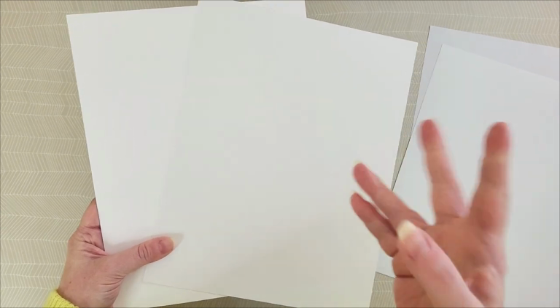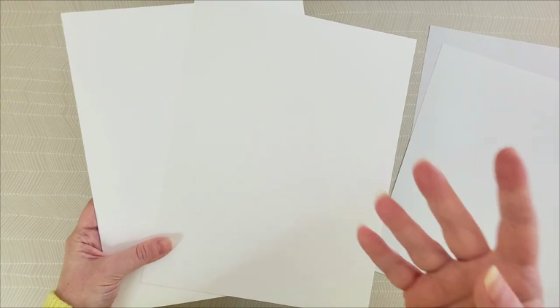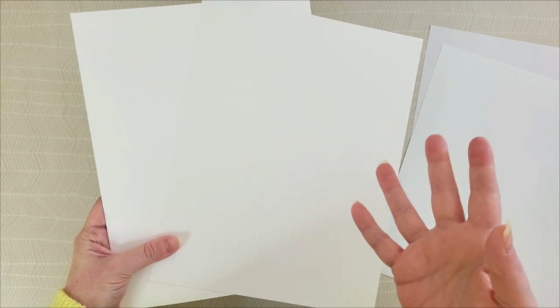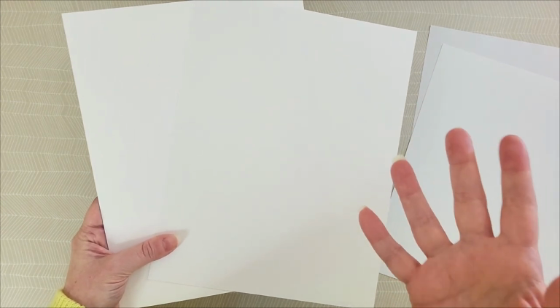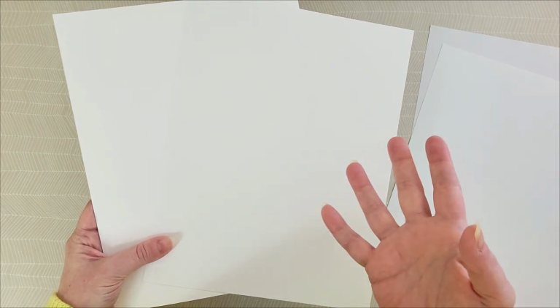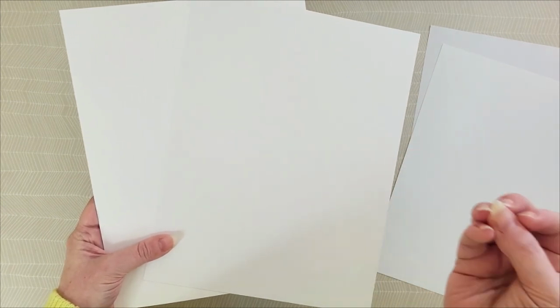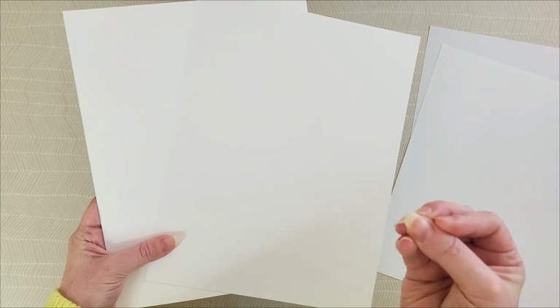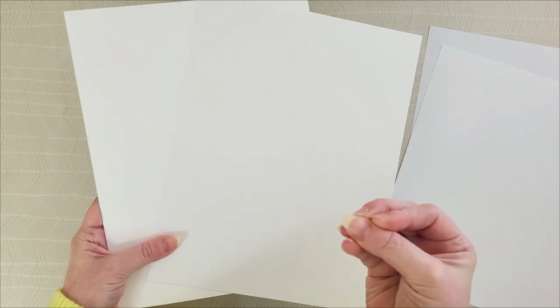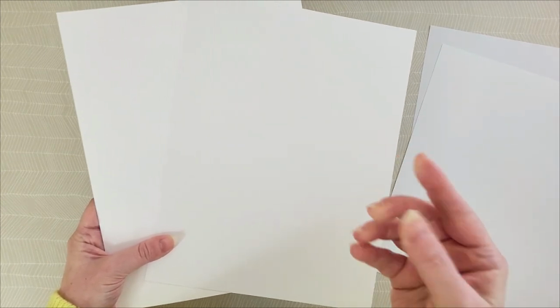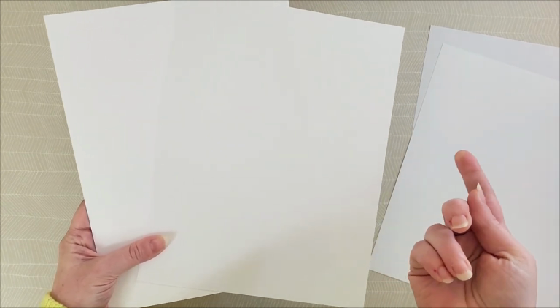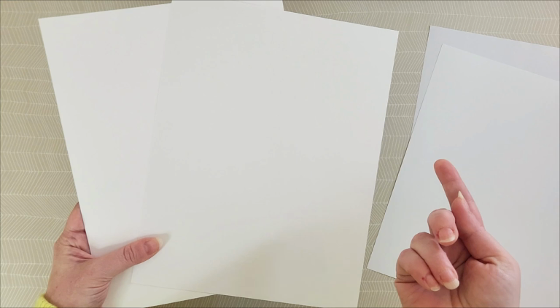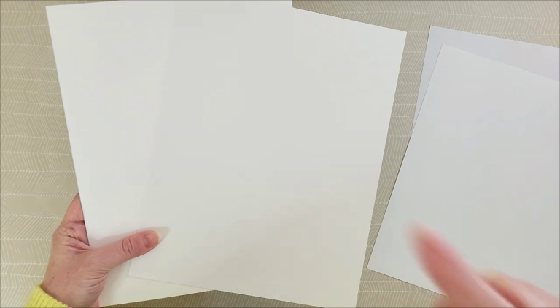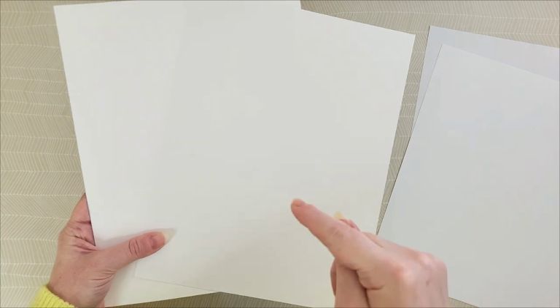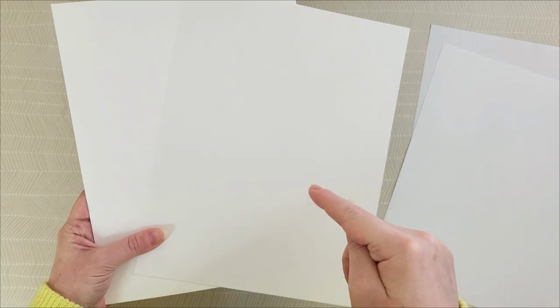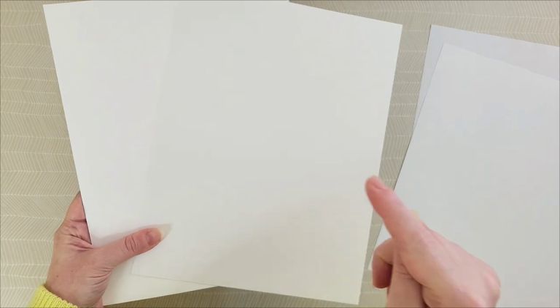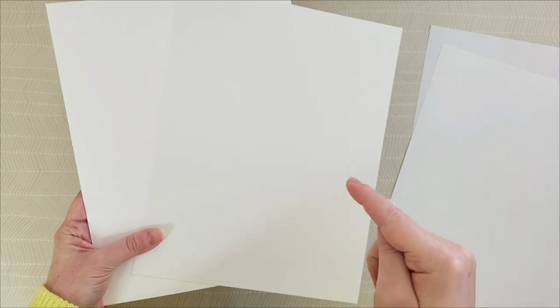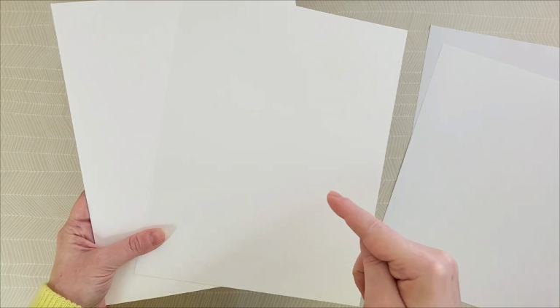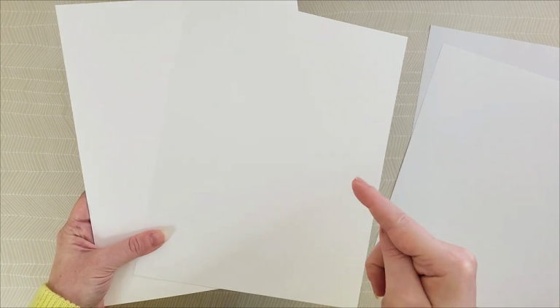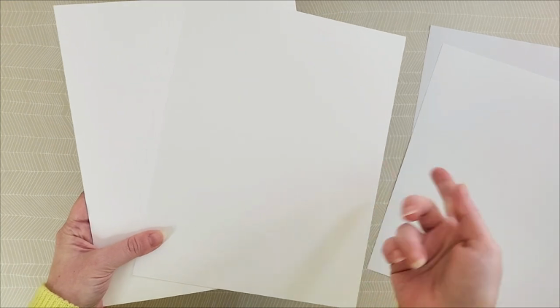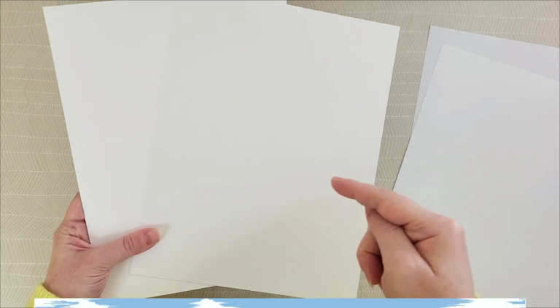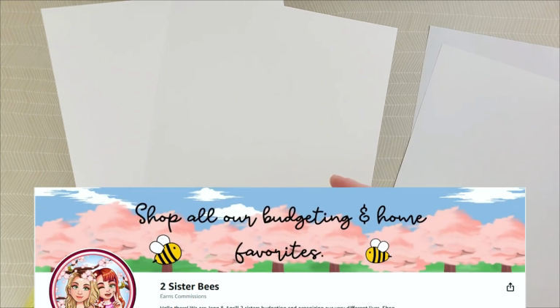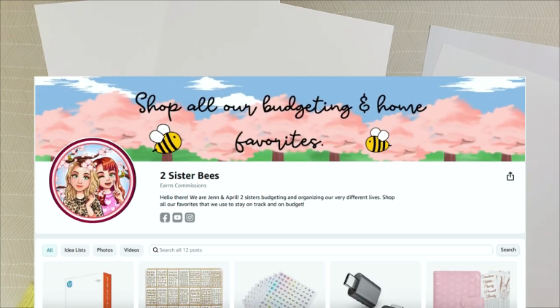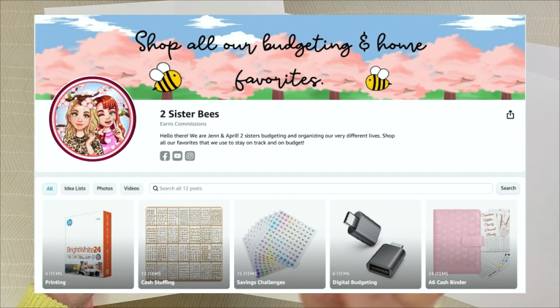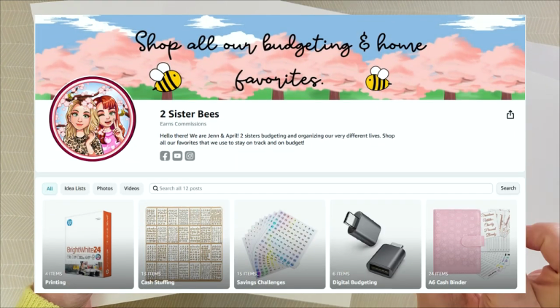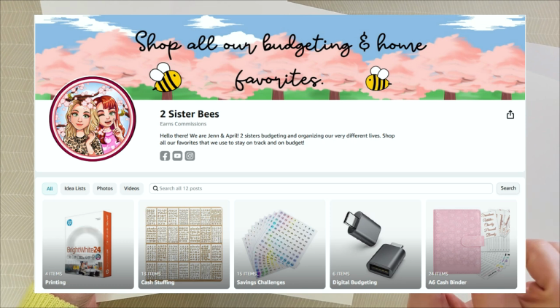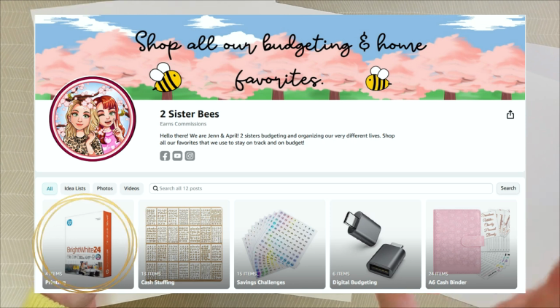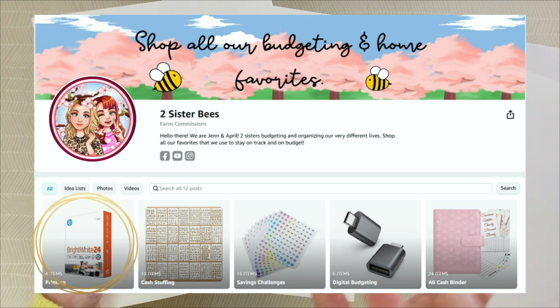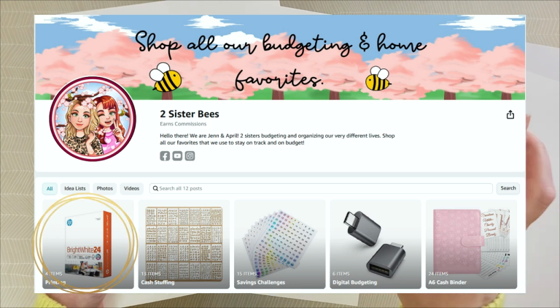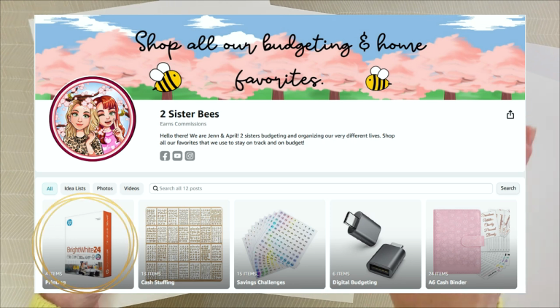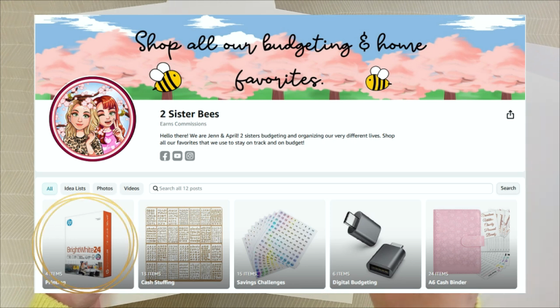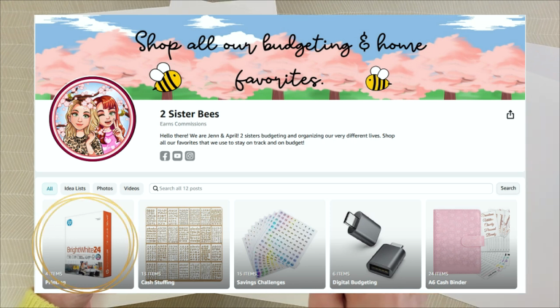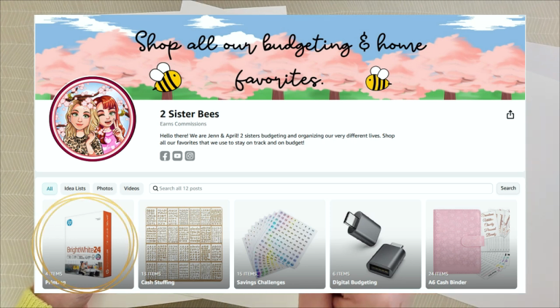Check Amazon, Walmart, Hobby Lobby, and Staples for paper. I'll also link some suggestions for paper and other items I'll be discussing in our Amazon store under the printing category, and I'll have all of that linked in the description box below for you.